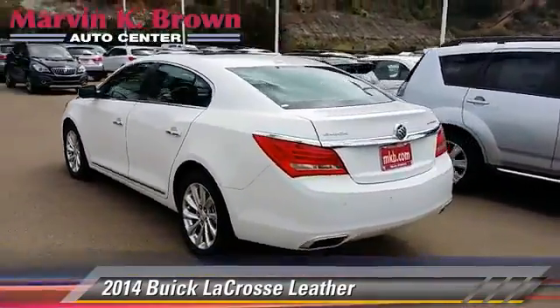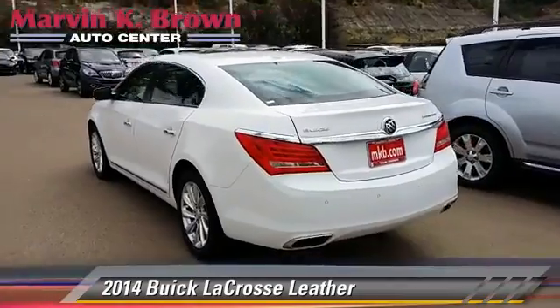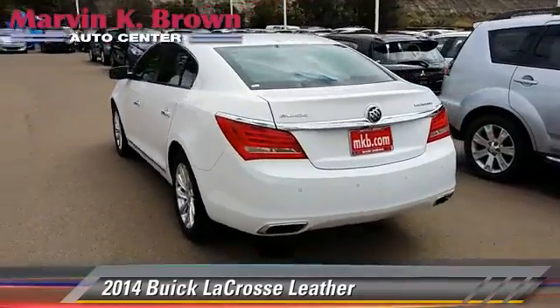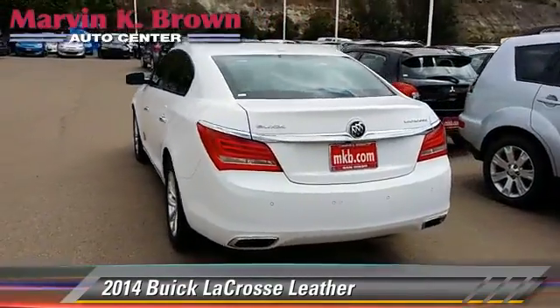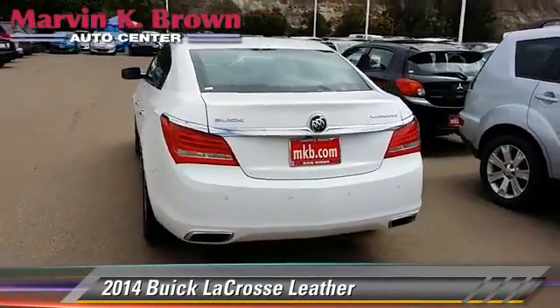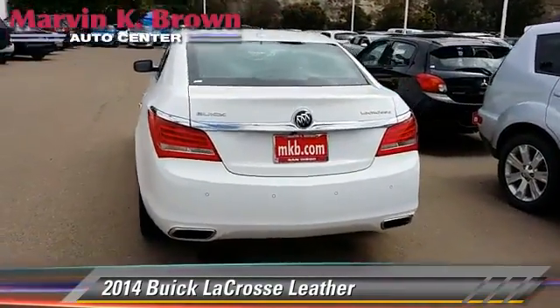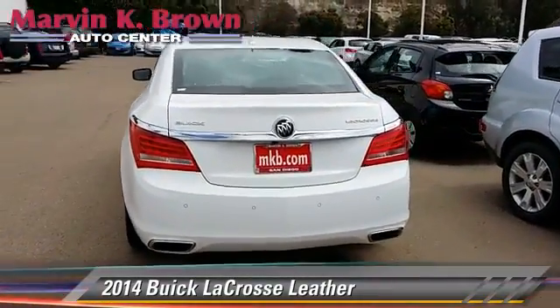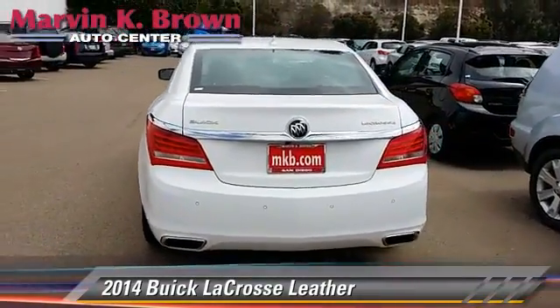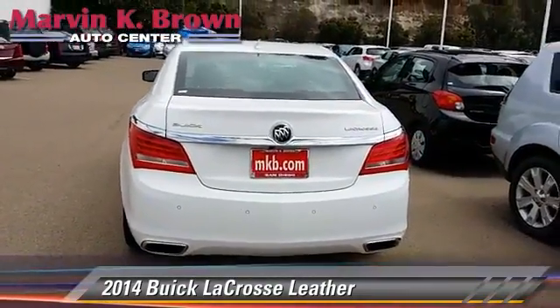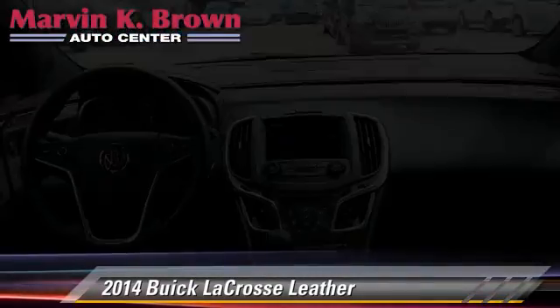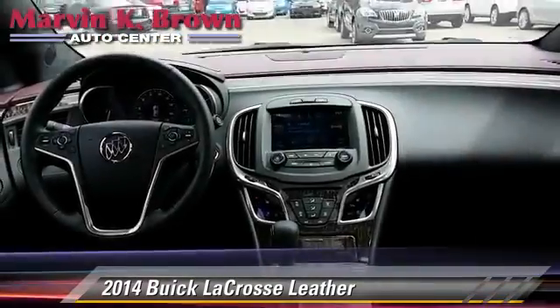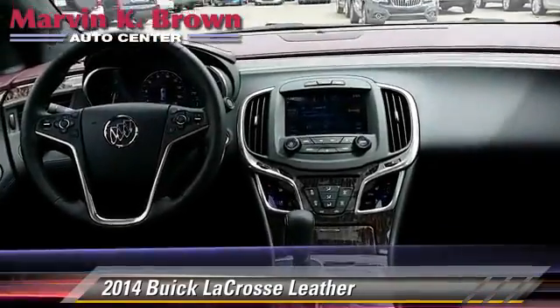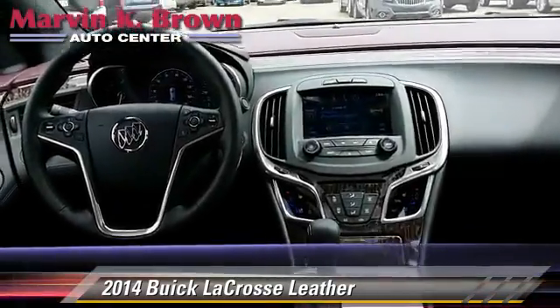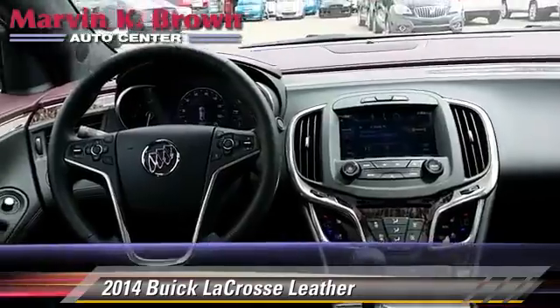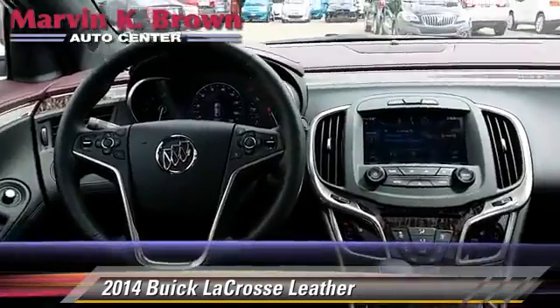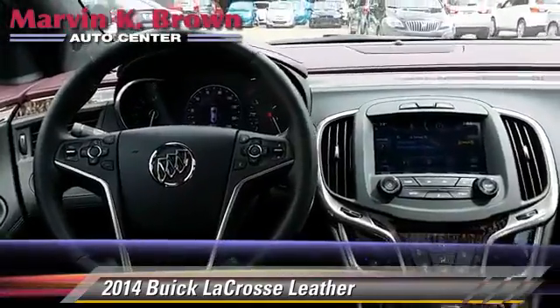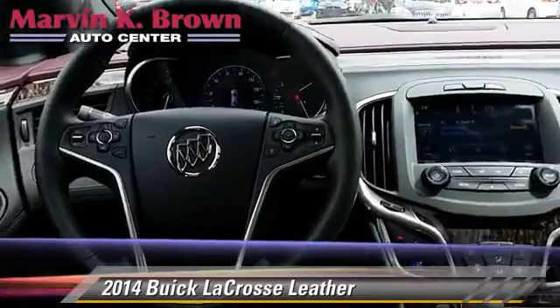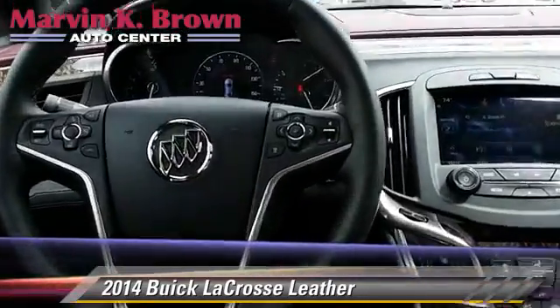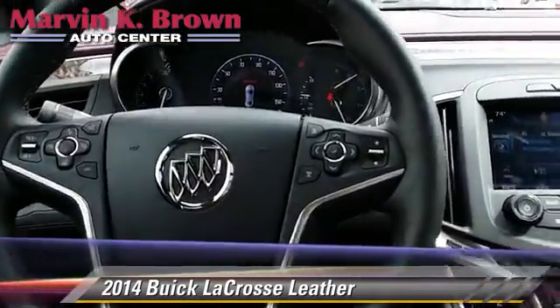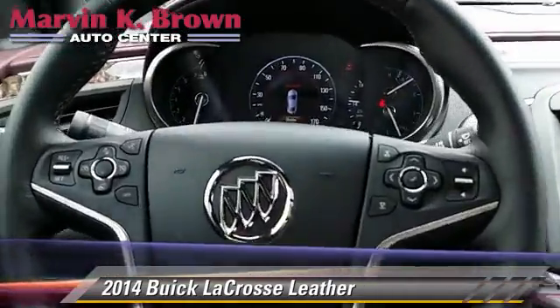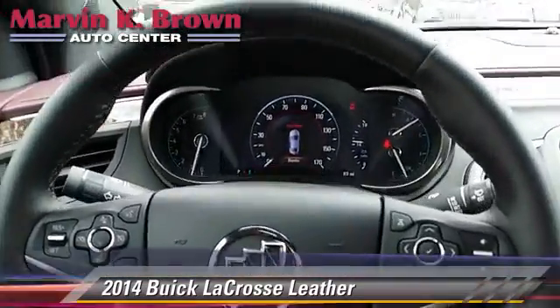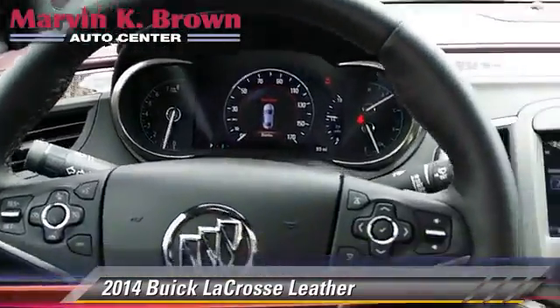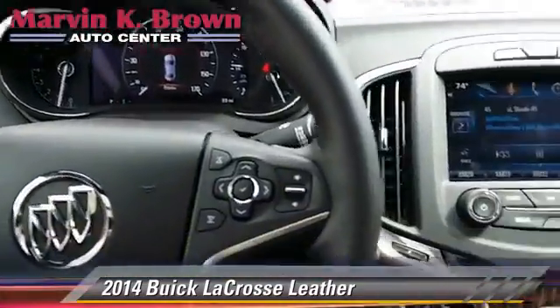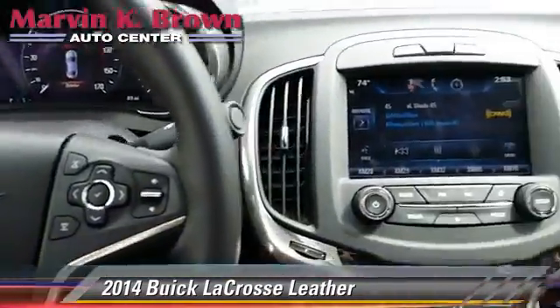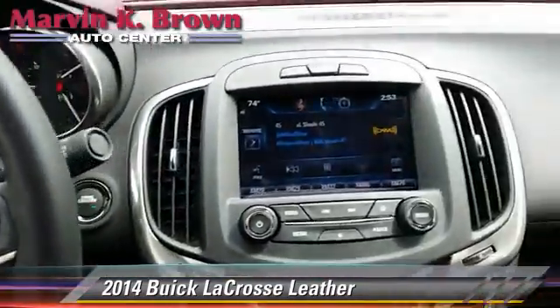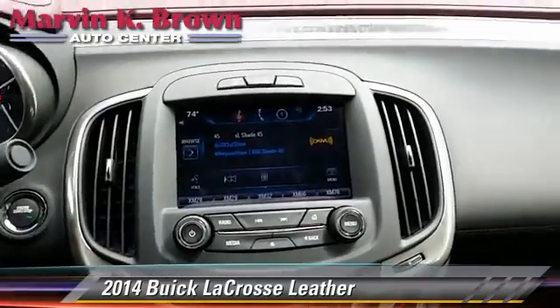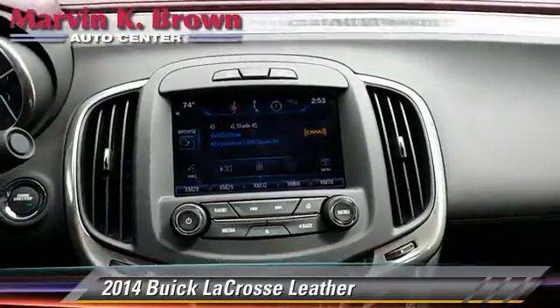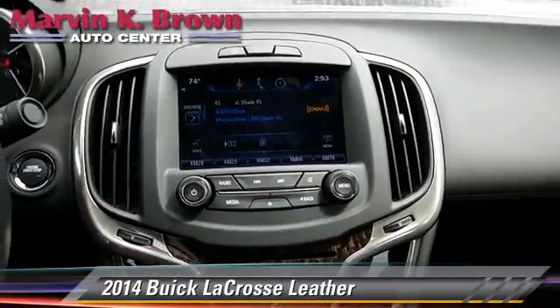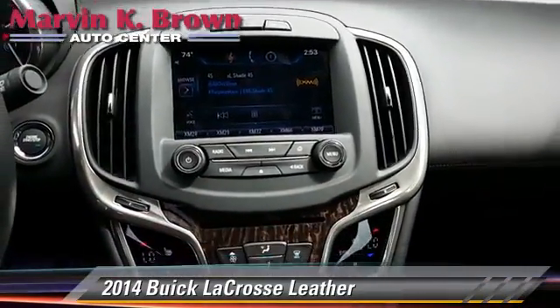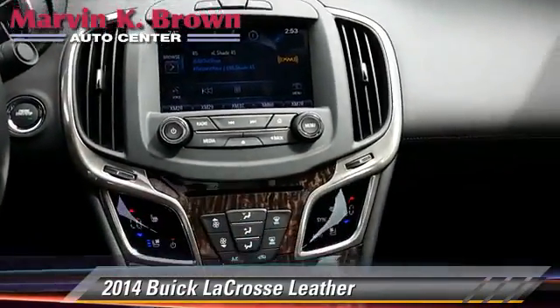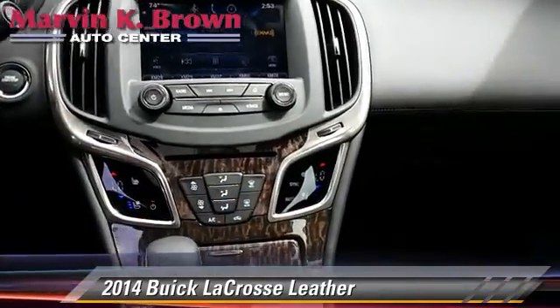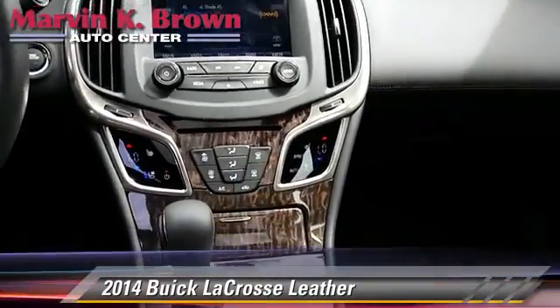This Buick features air conditioning, heated power mirrors, and leather seats. Safety features include traction control, stability control, and four-wheel ABS.